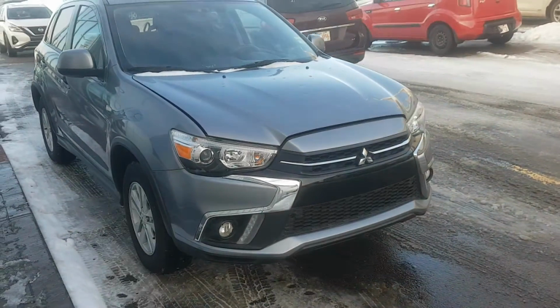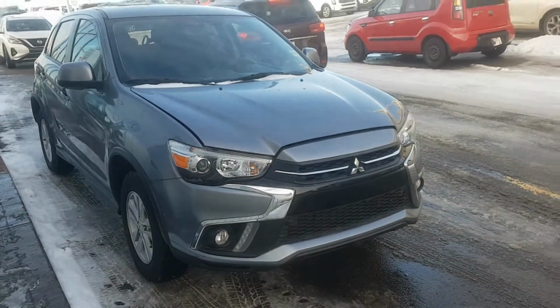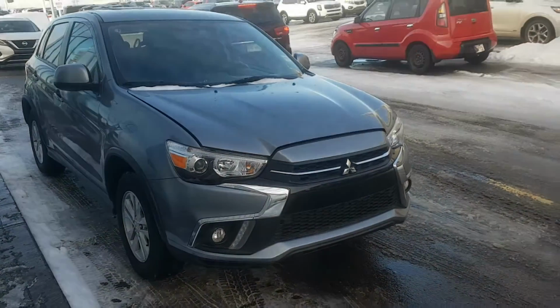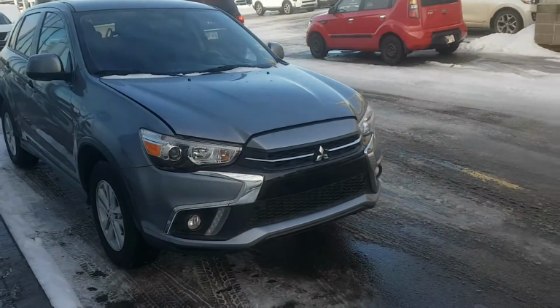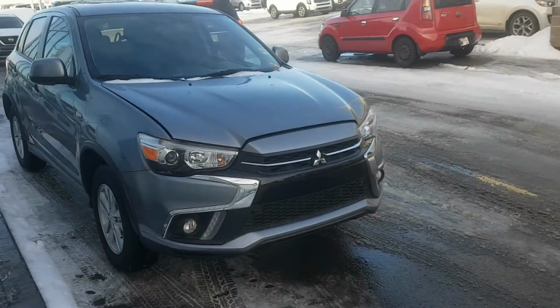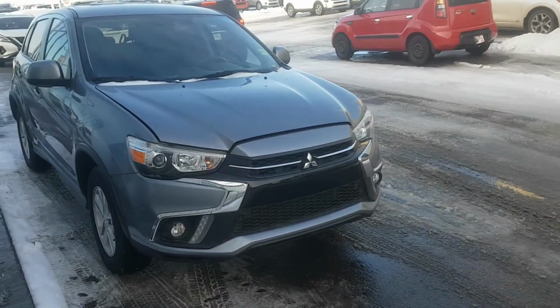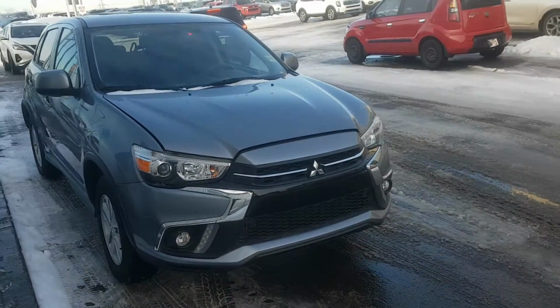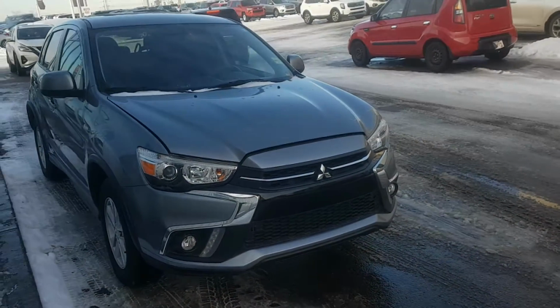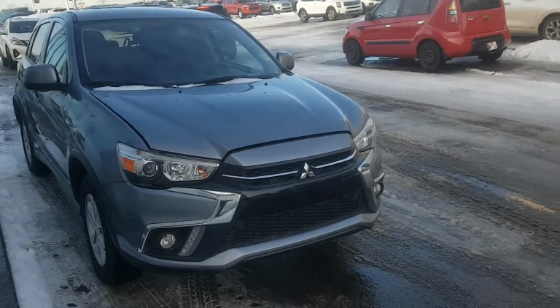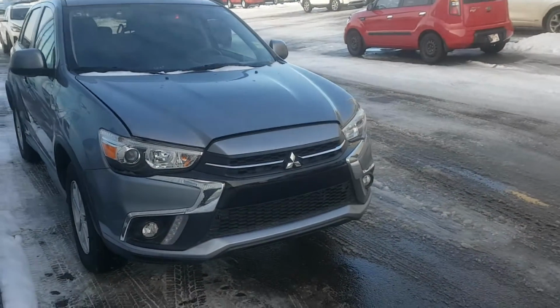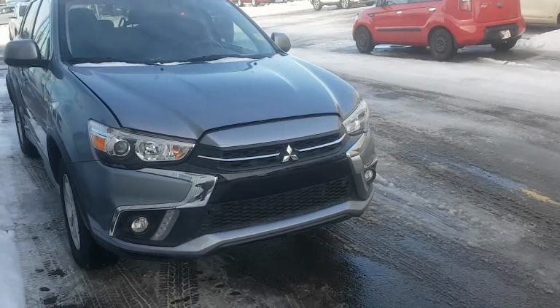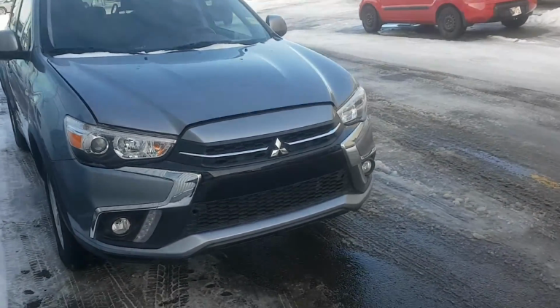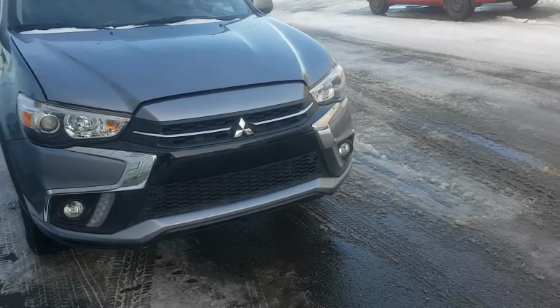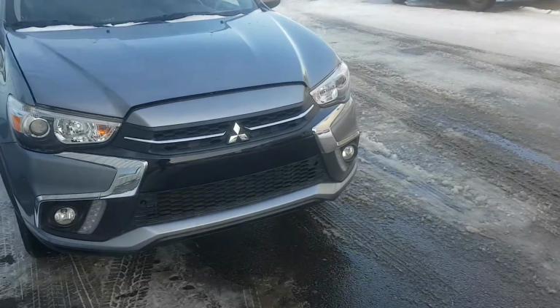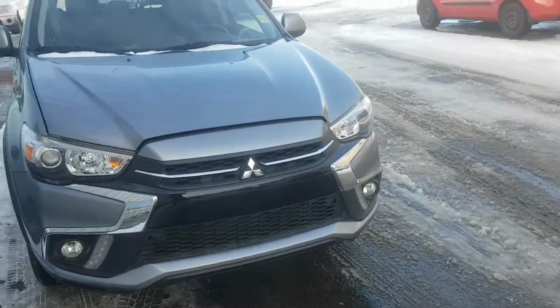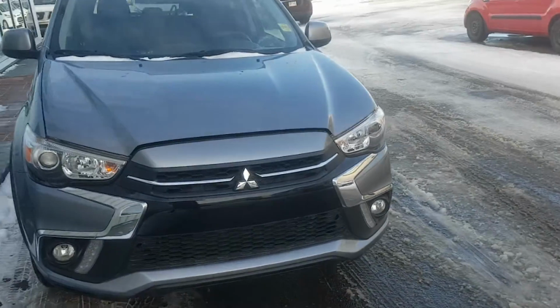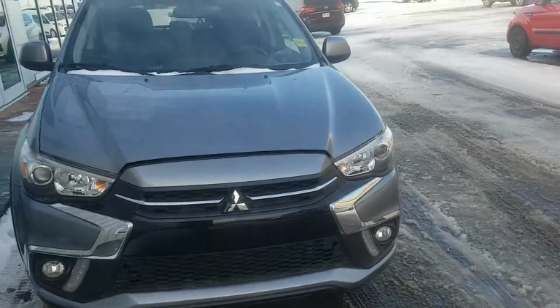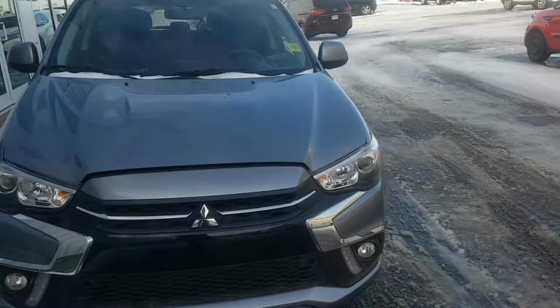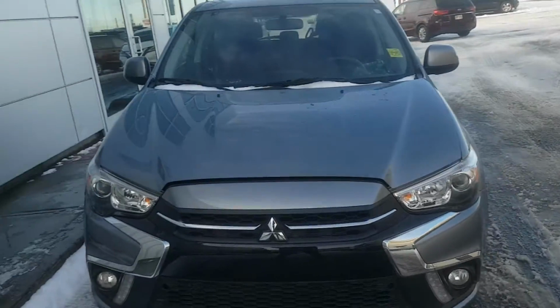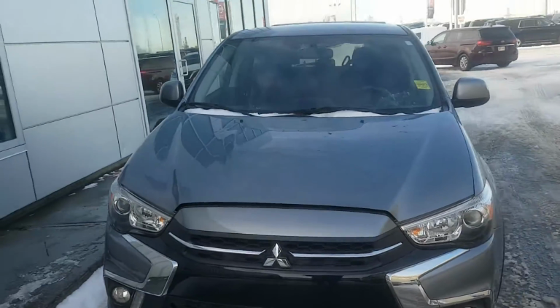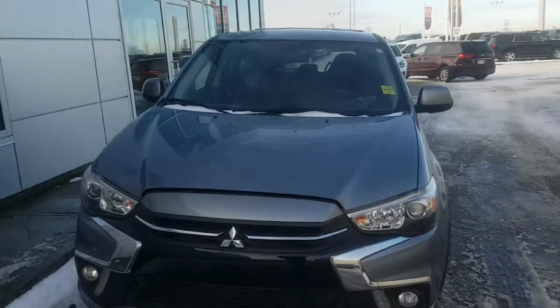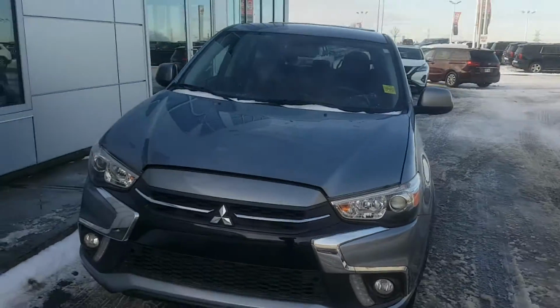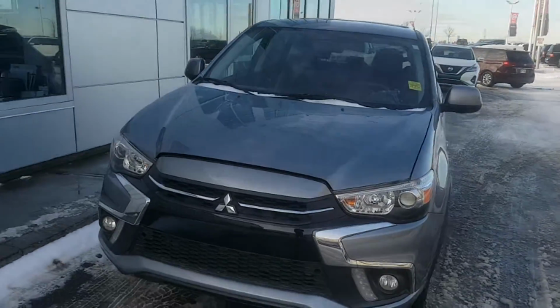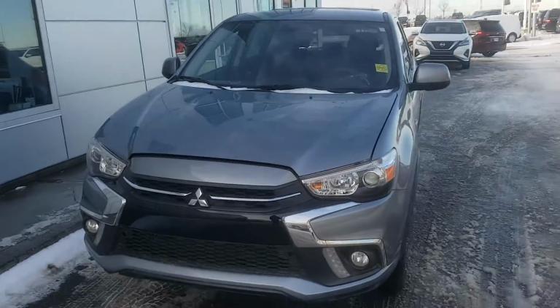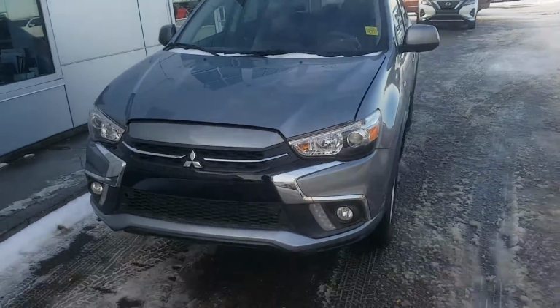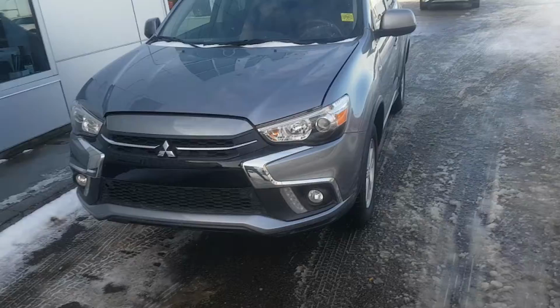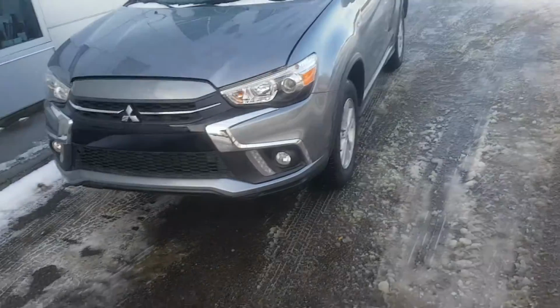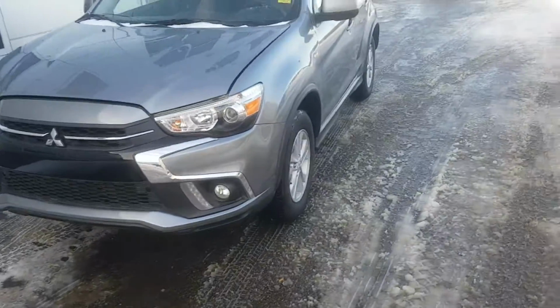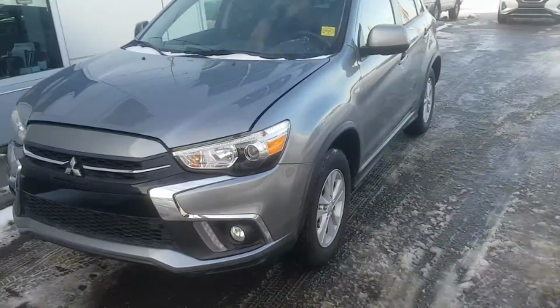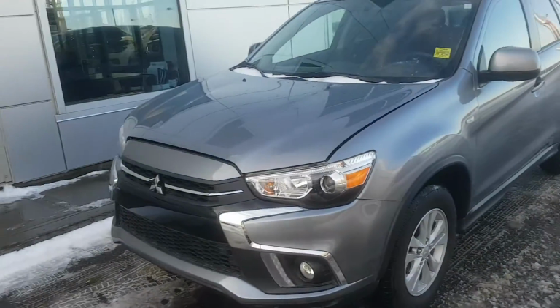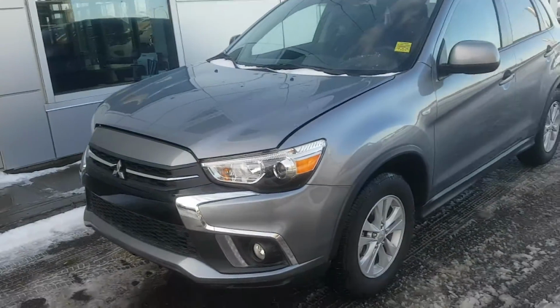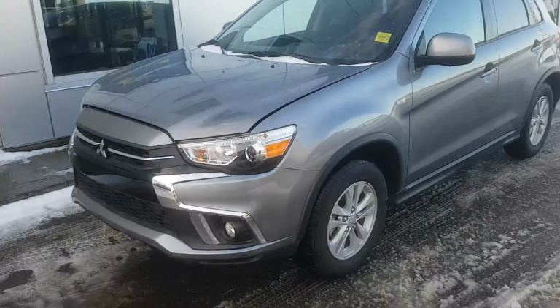Hey there, this is Rob again from Sherwood Nissan. So in front of me I have a Mitsubishi RVR. This one is definitely more towards the price range you're looking for. It's about the same size as a Qashqai.